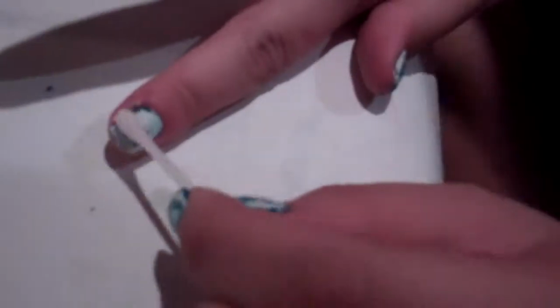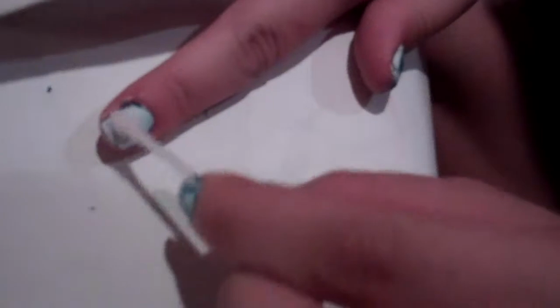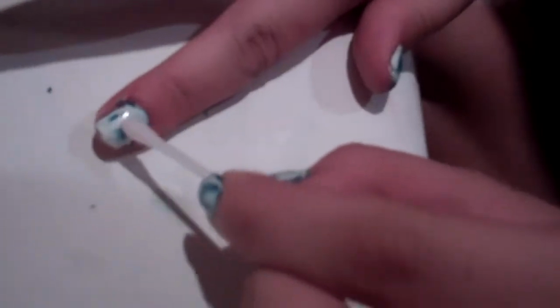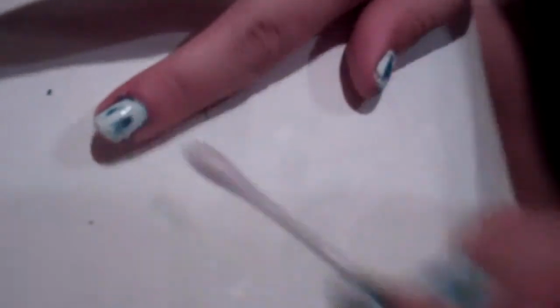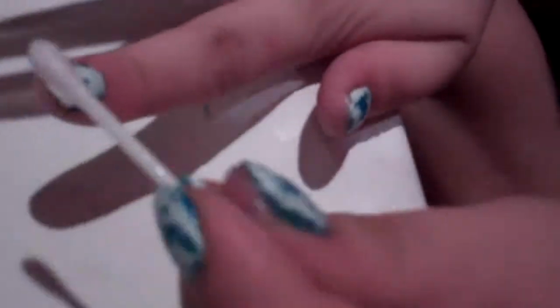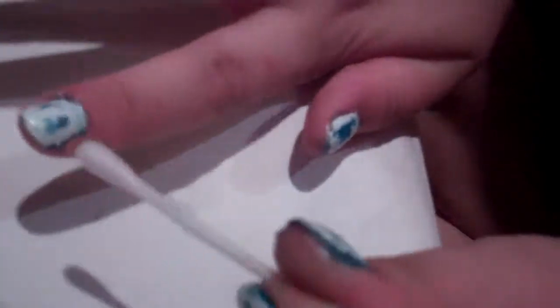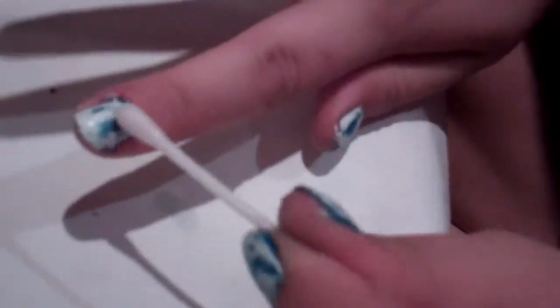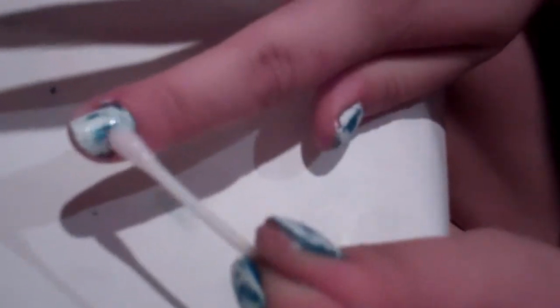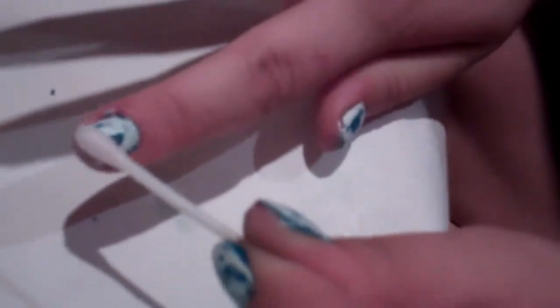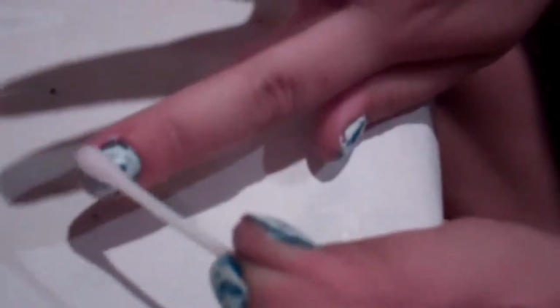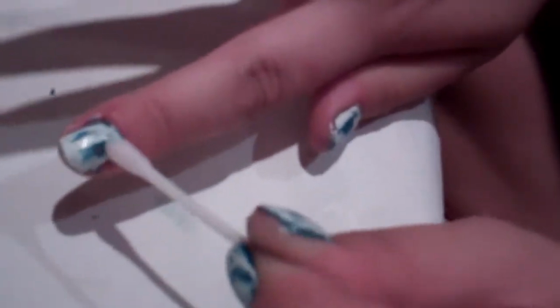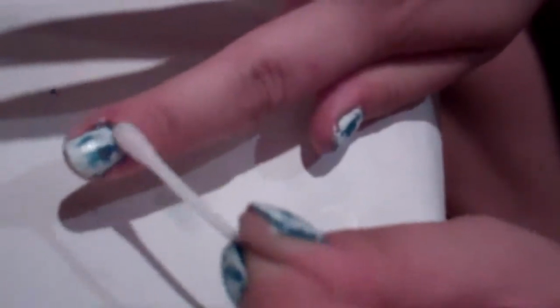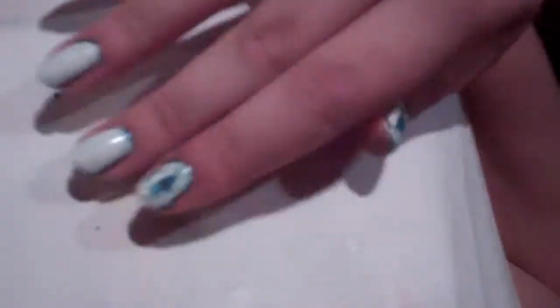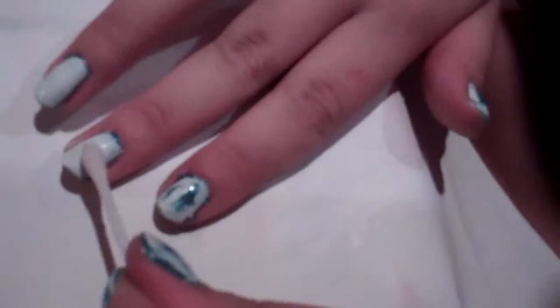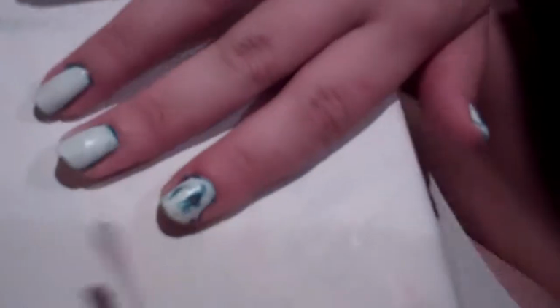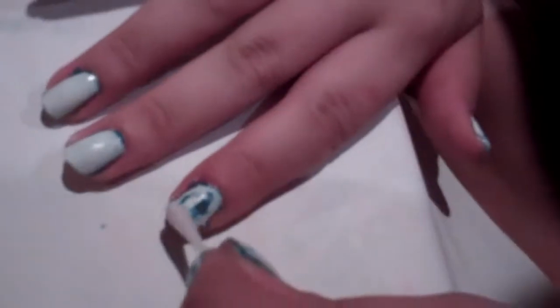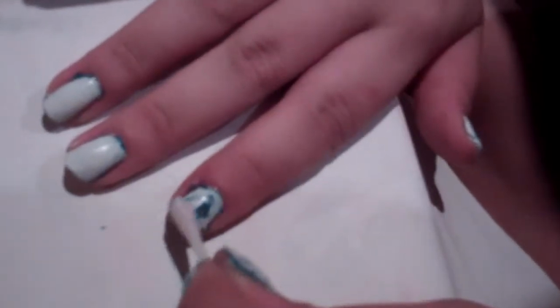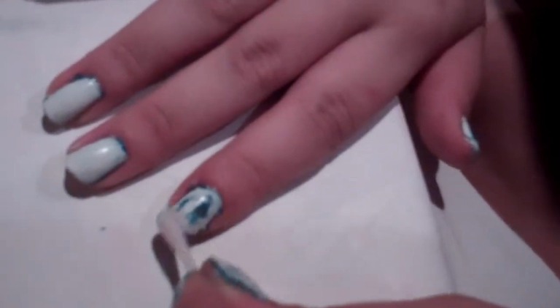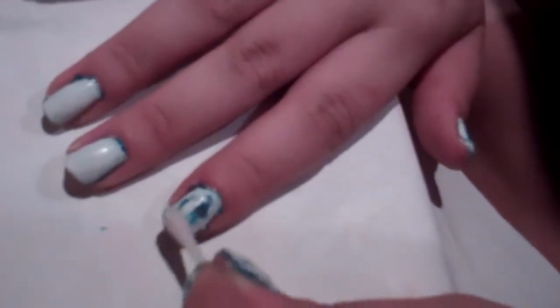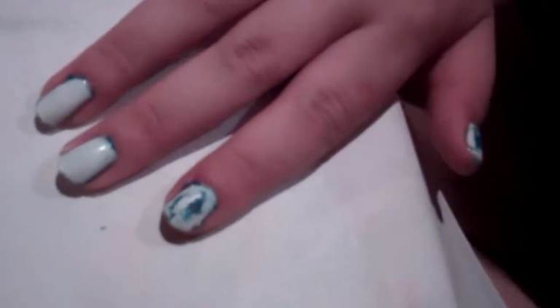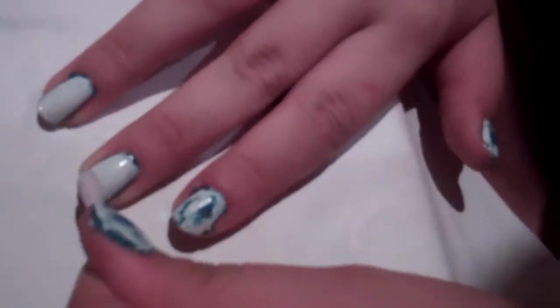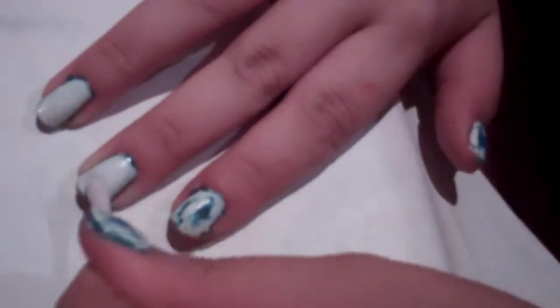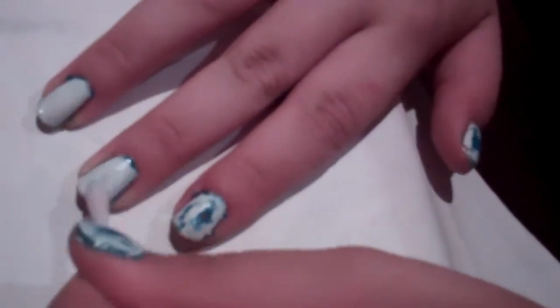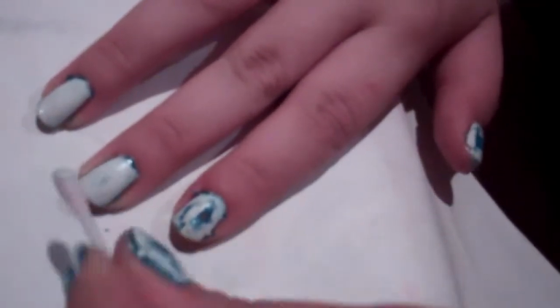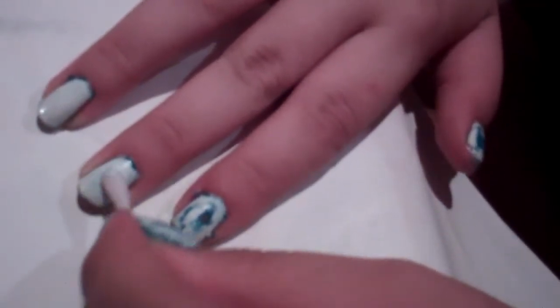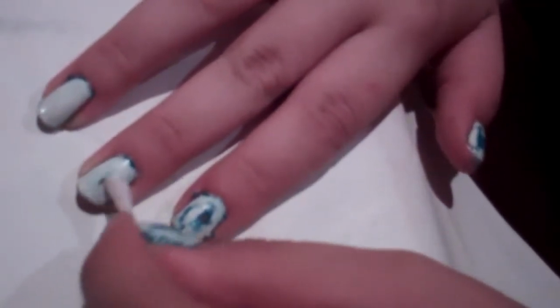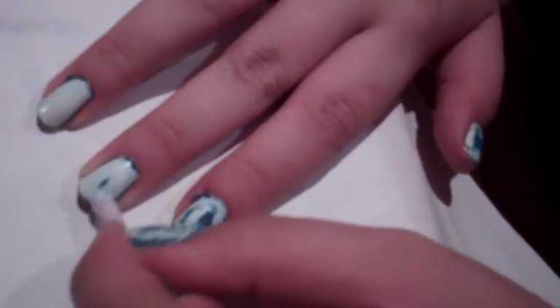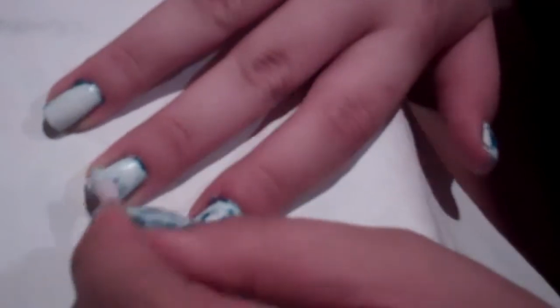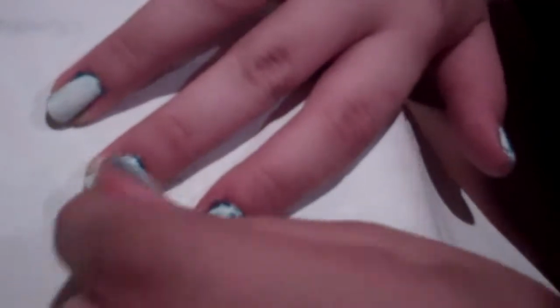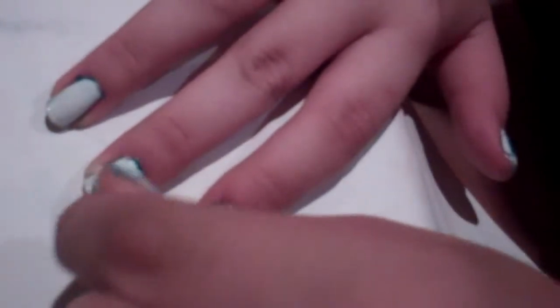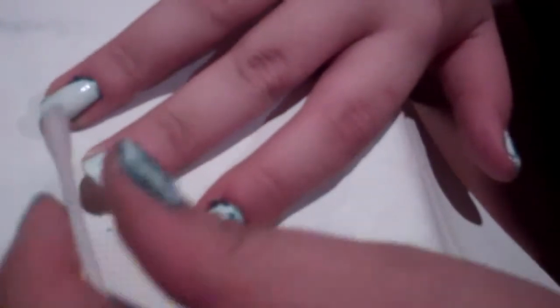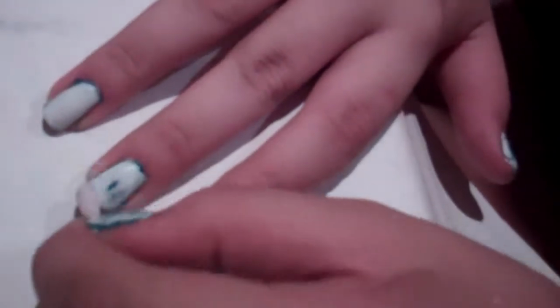Now you're just going to take your q-tip and dip it into your nail polish remover and very gently start getting rid of the white top coat. It's going to take a little bit of work to get used to, but I promise don't get frustrated. It's really easy, and even if a little bit comes off, it still looks pretty cool.